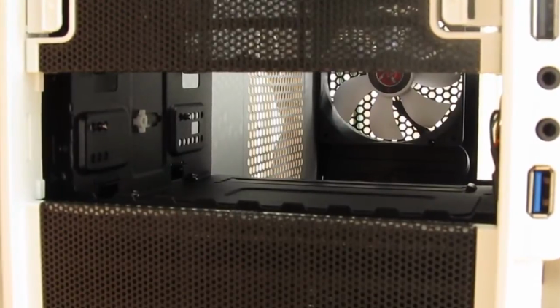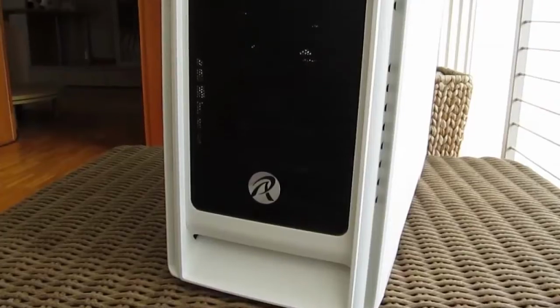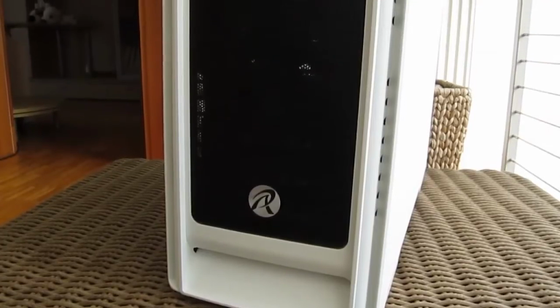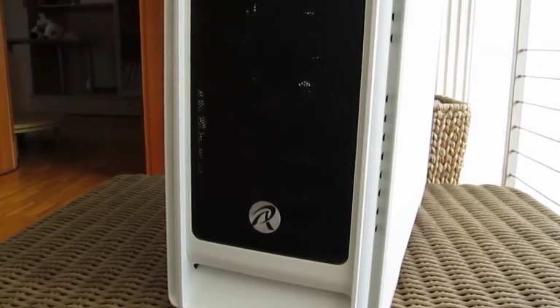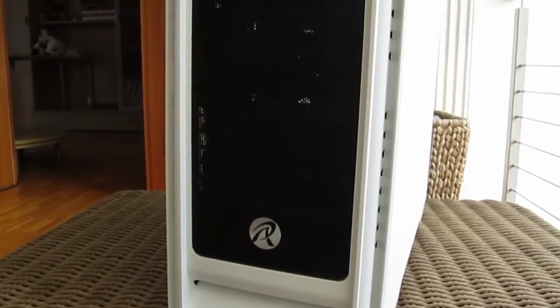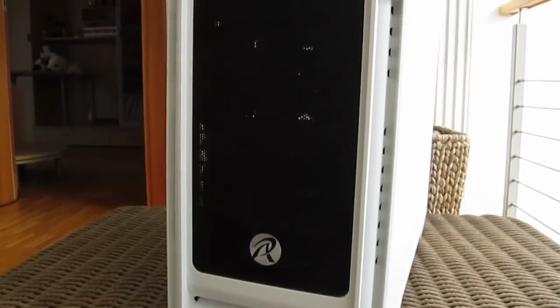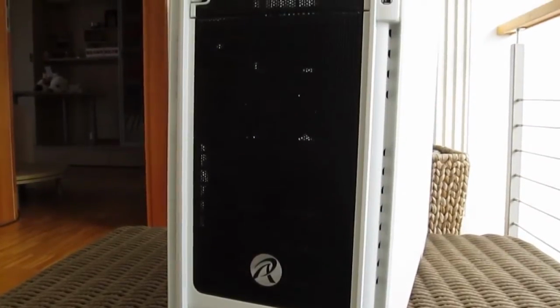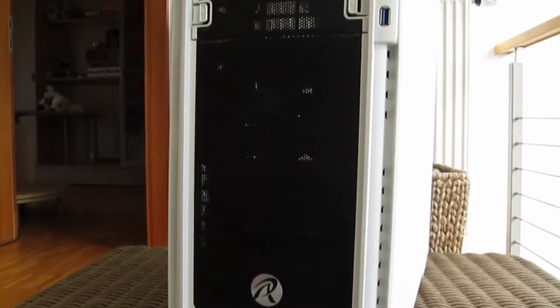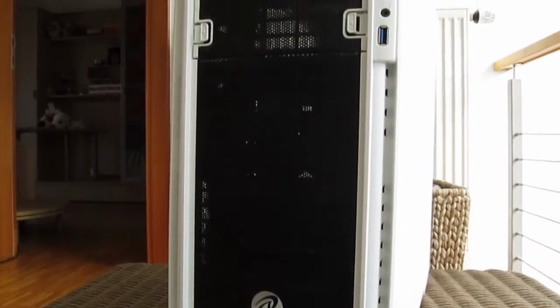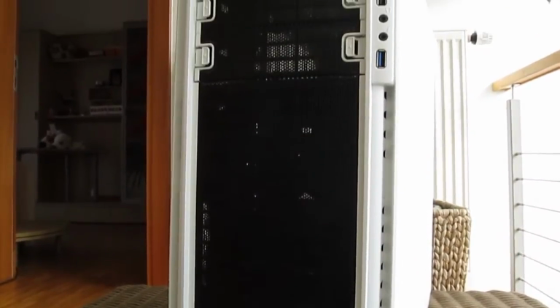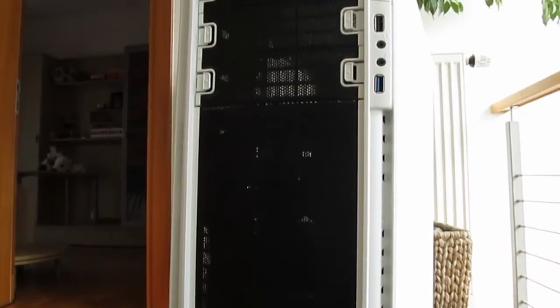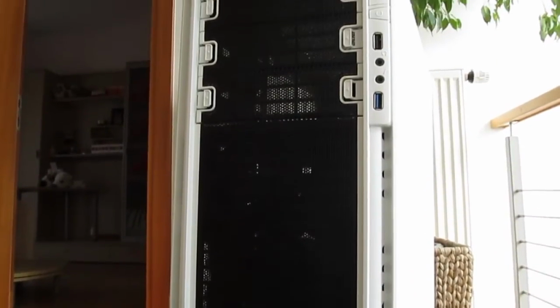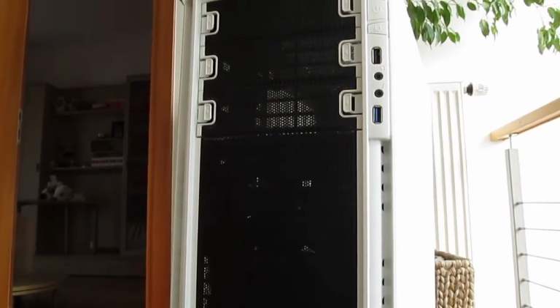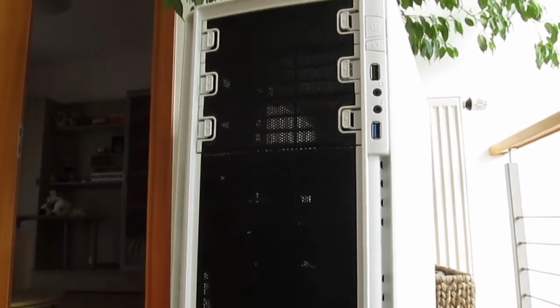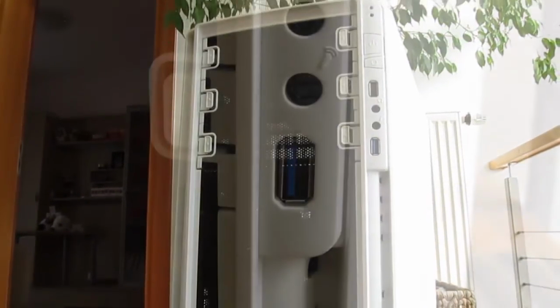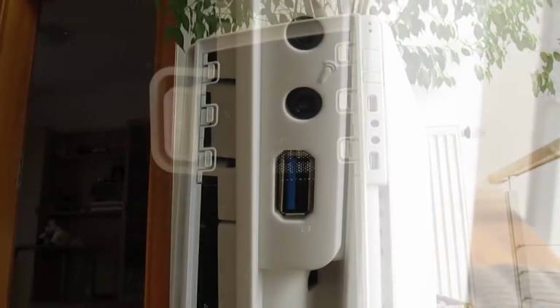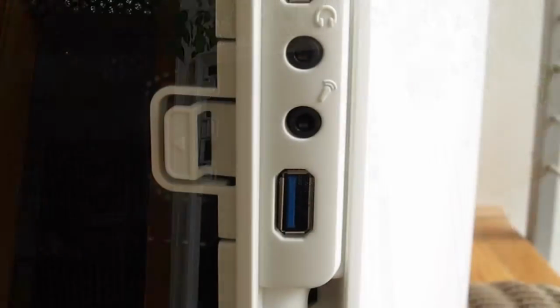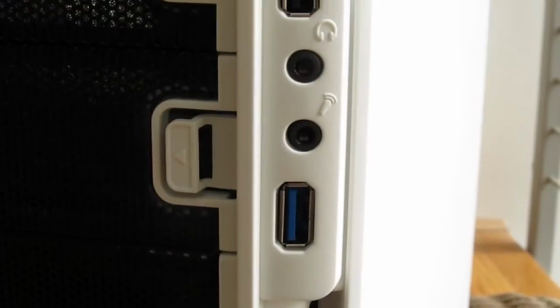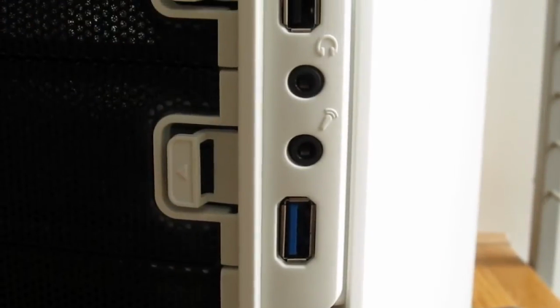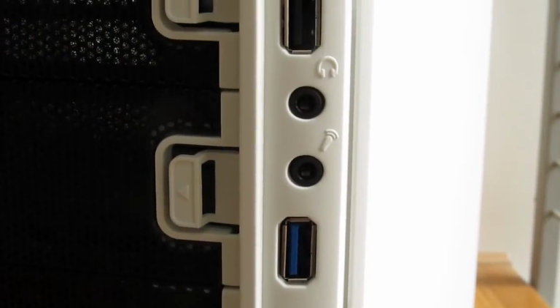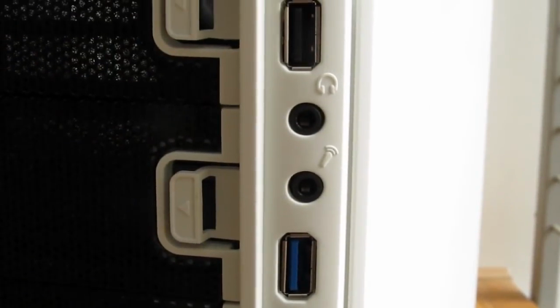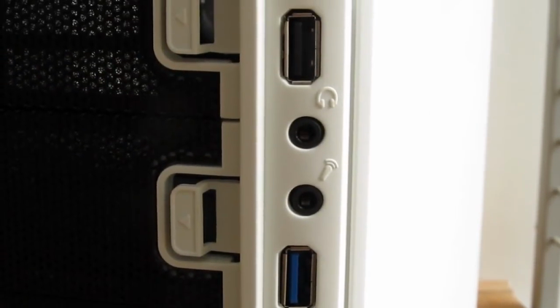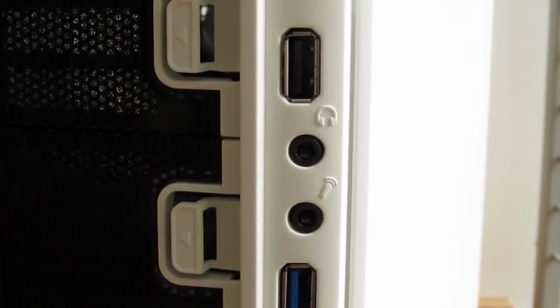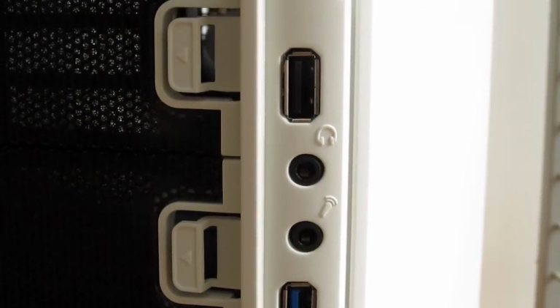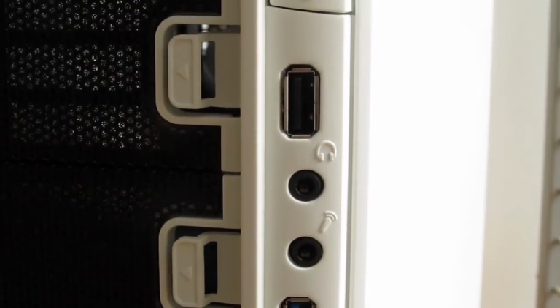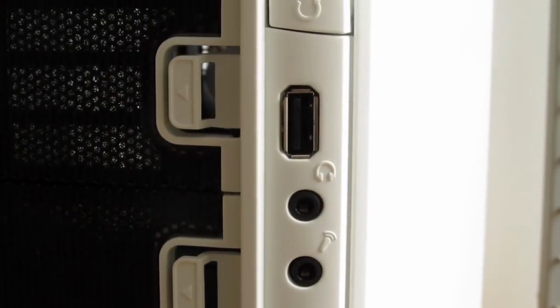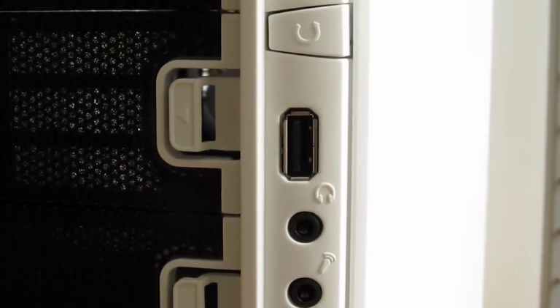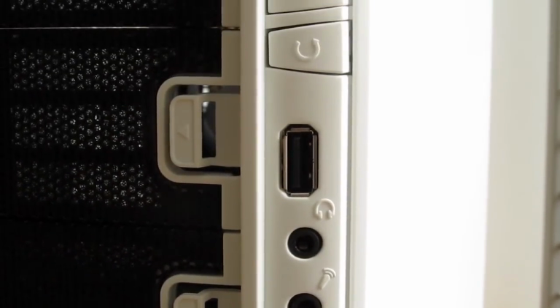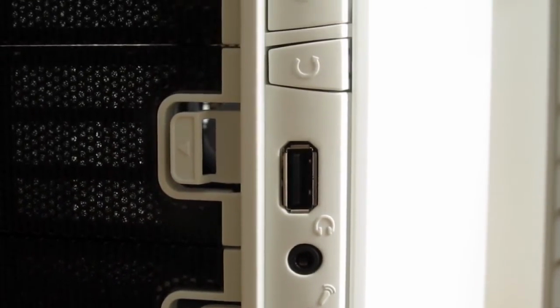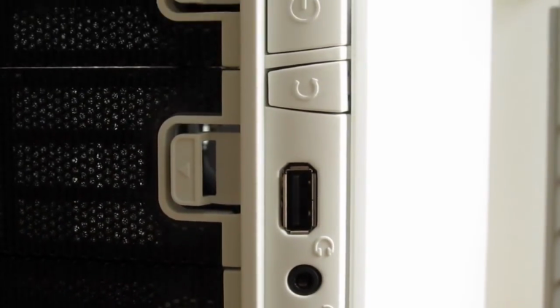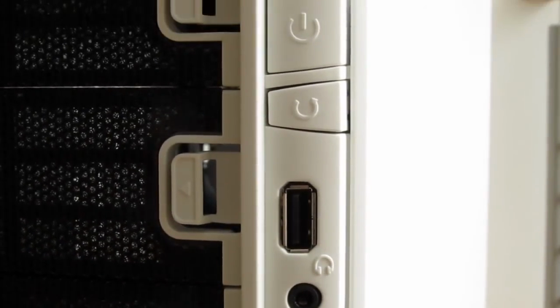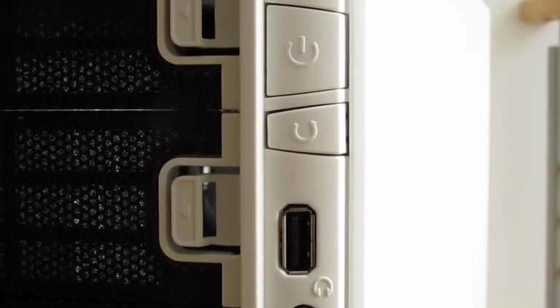On the right side, Rage Intex placed the usual front panel connections: one USB 2 and one USB 3 port, microphone and headphone jacks, power on and reset switches, and LED activity lights.